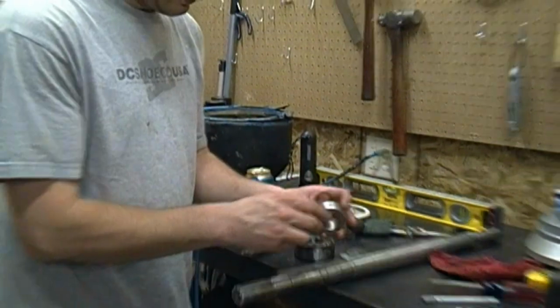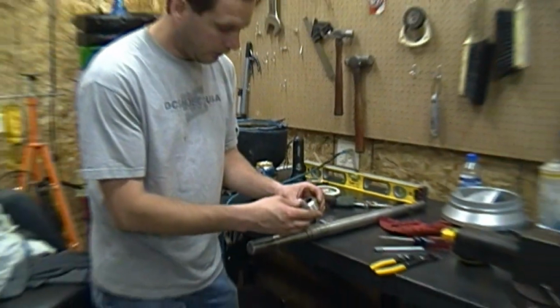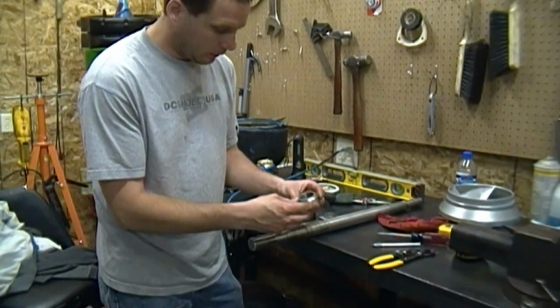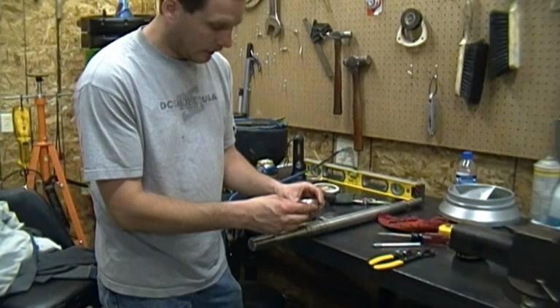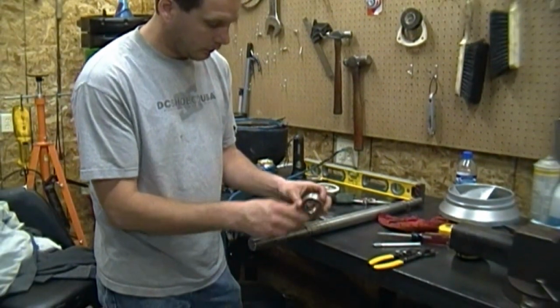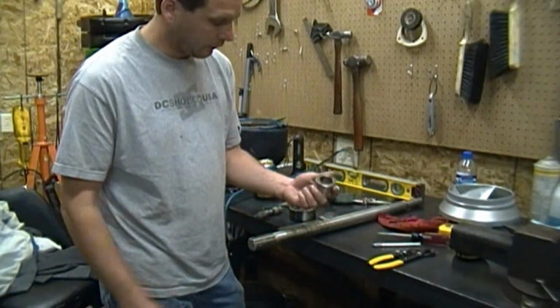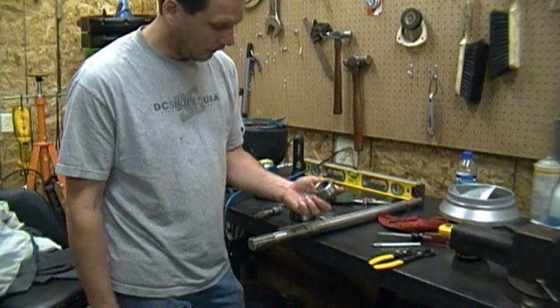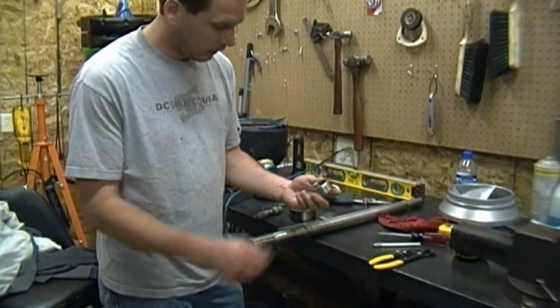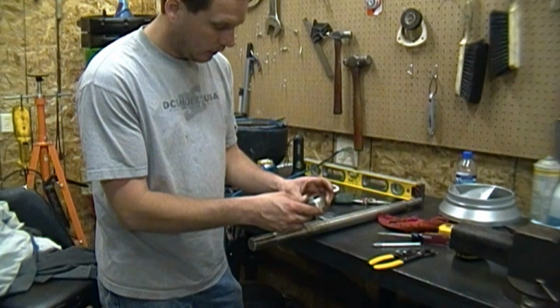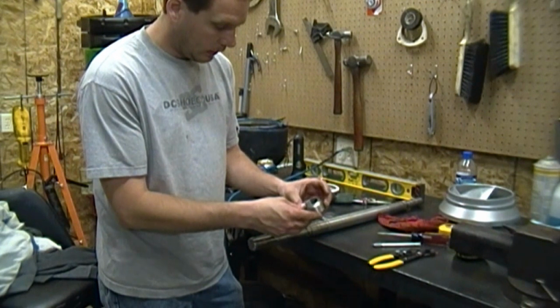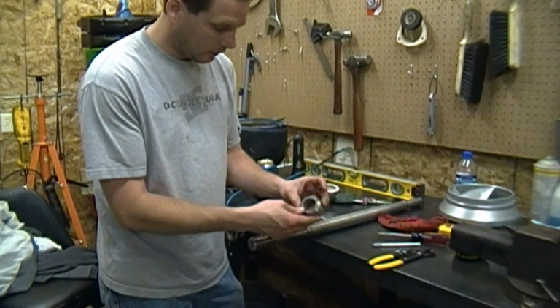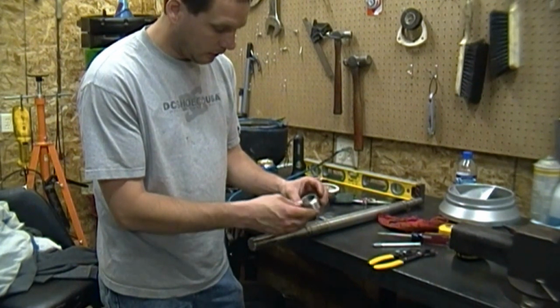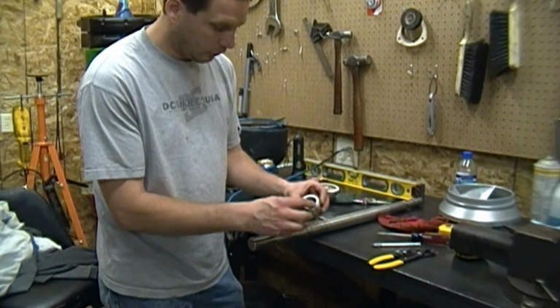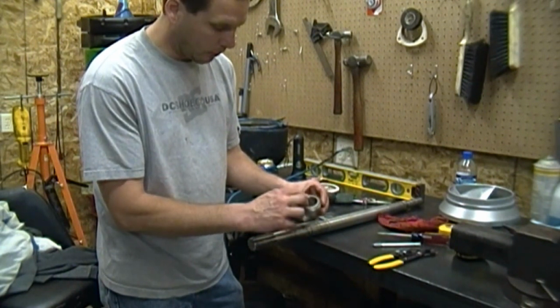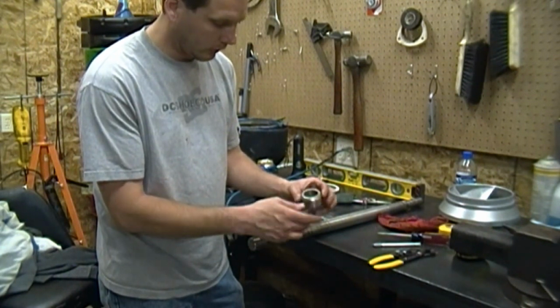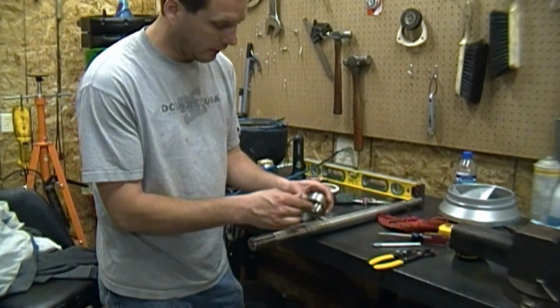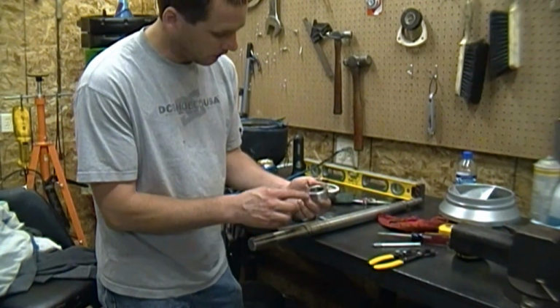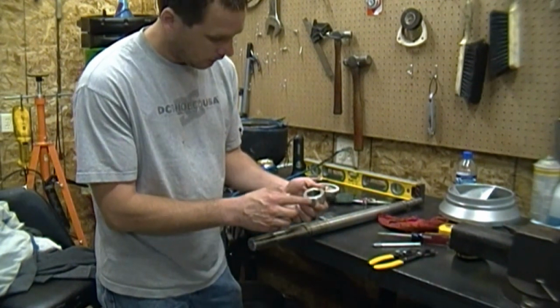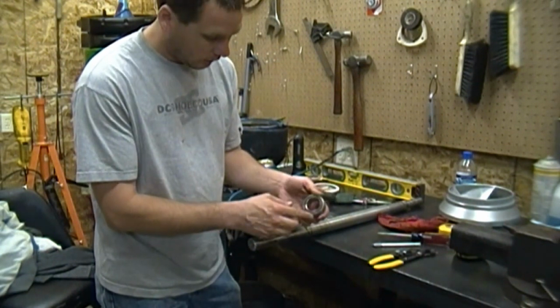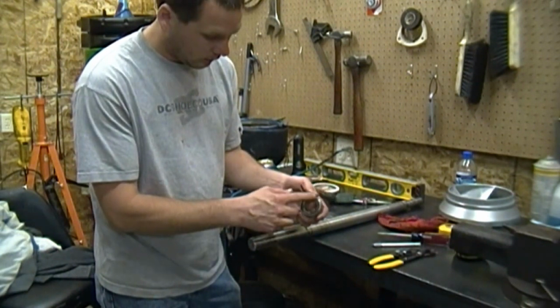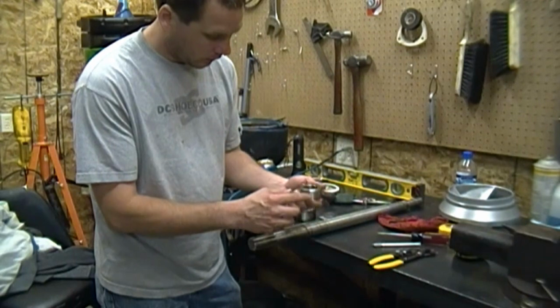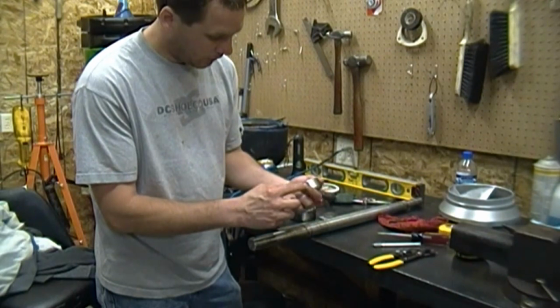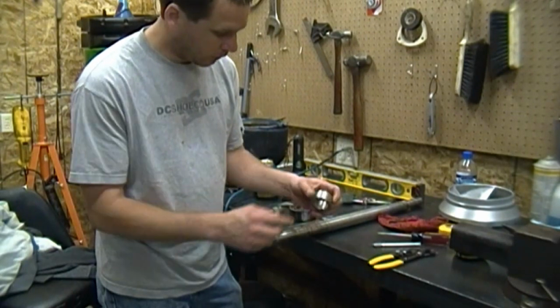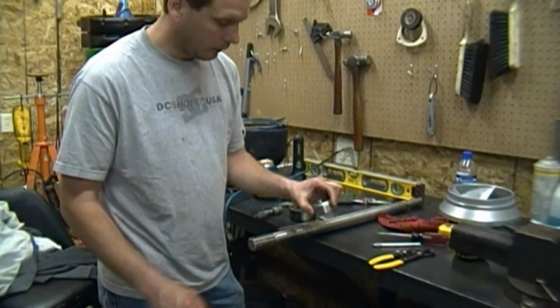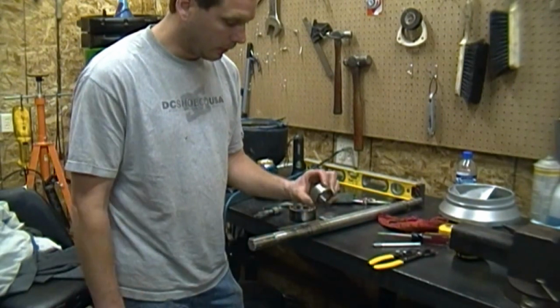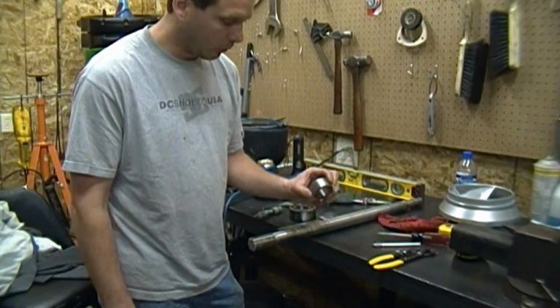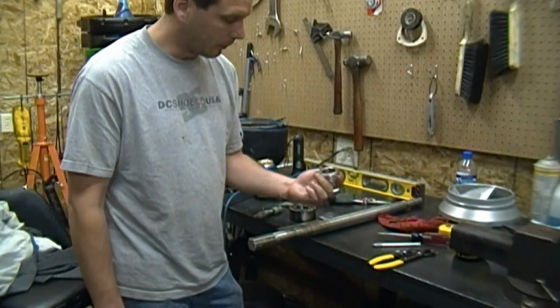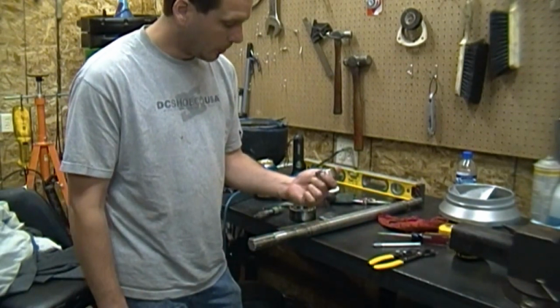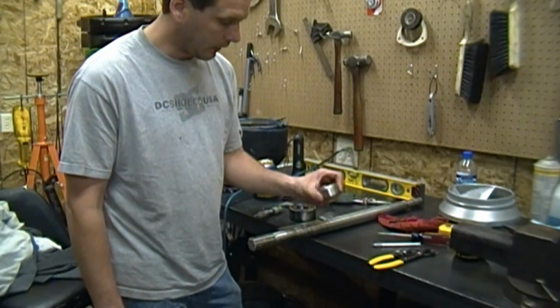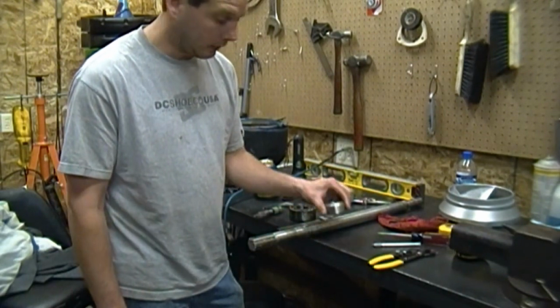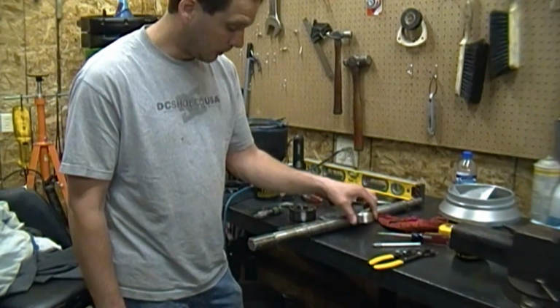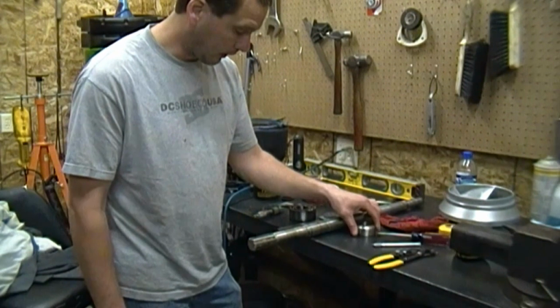So here's the shaft seal sleeve, I think. And it actually looks like there's a bushing on the inside of this. I'm not 100% sure what's going on there. Hopefully my parts guy can hook me up with that.